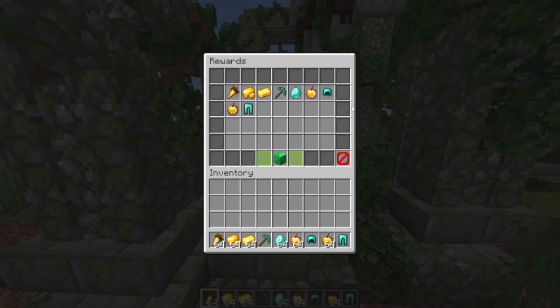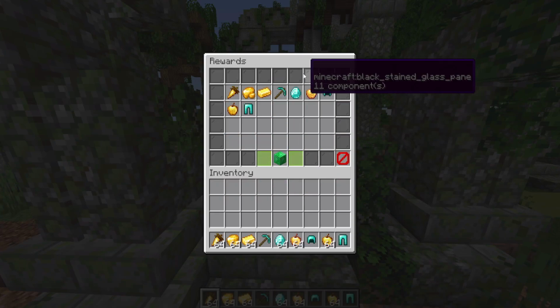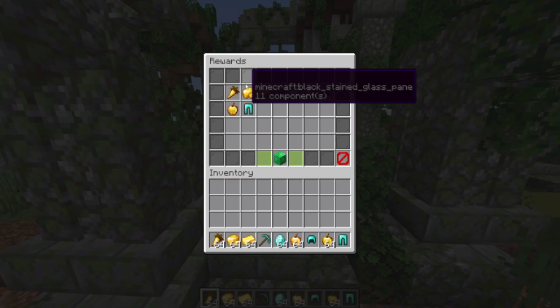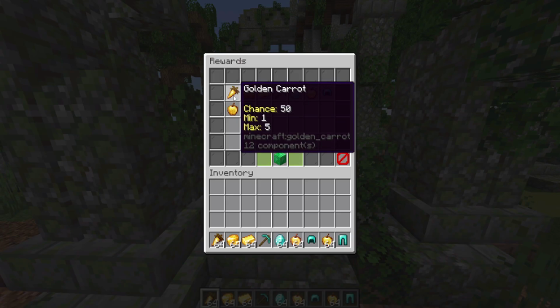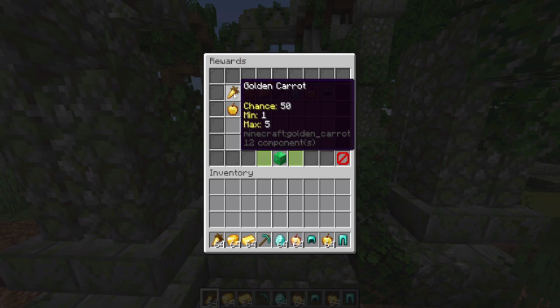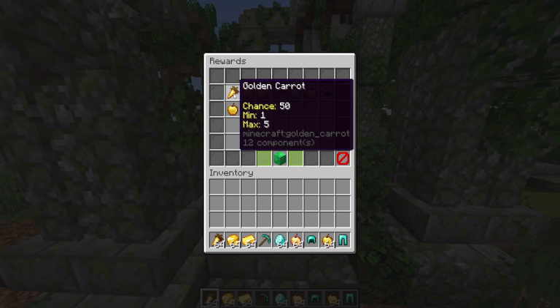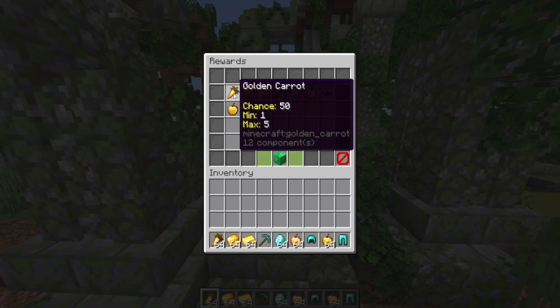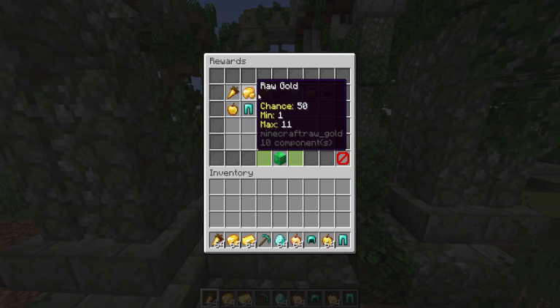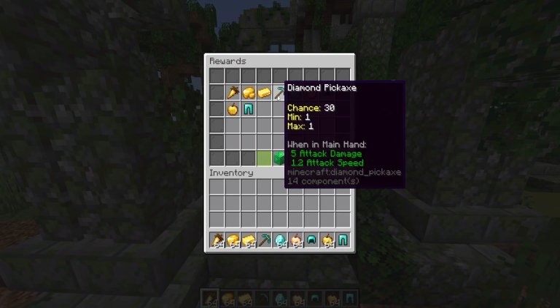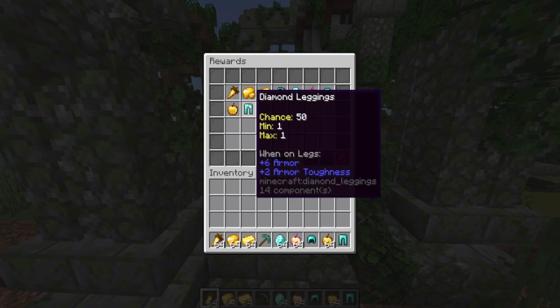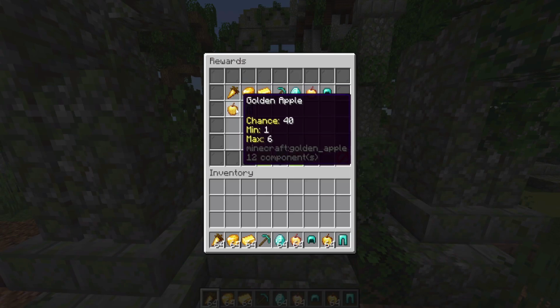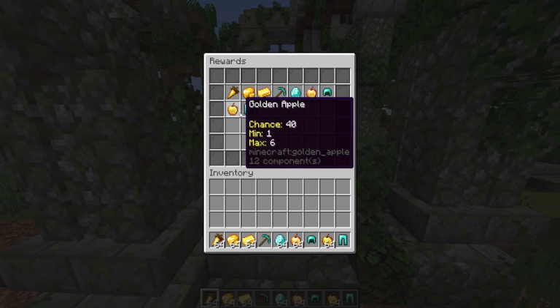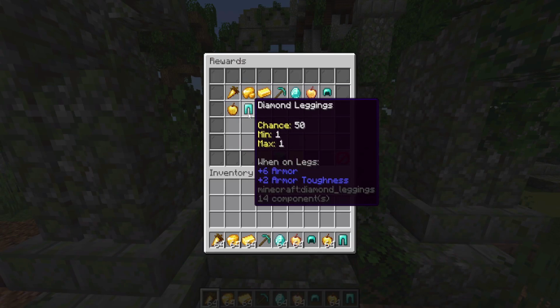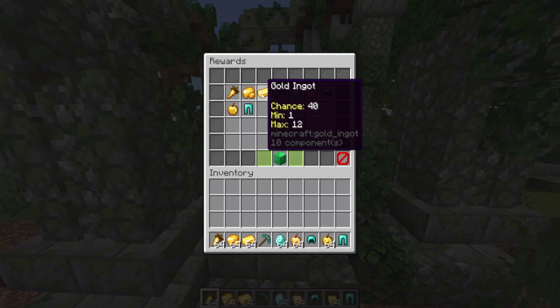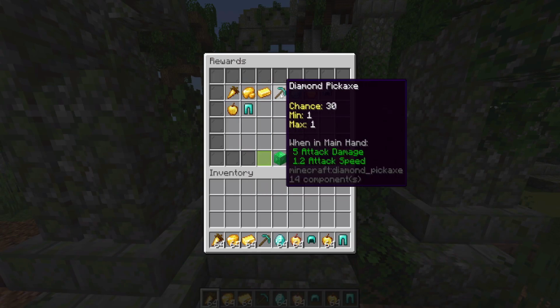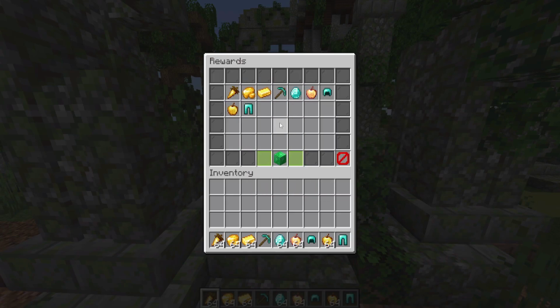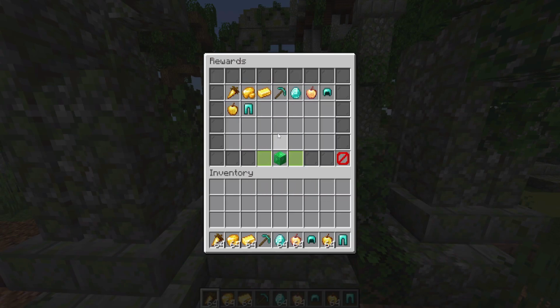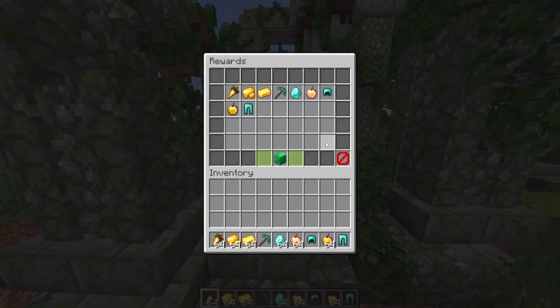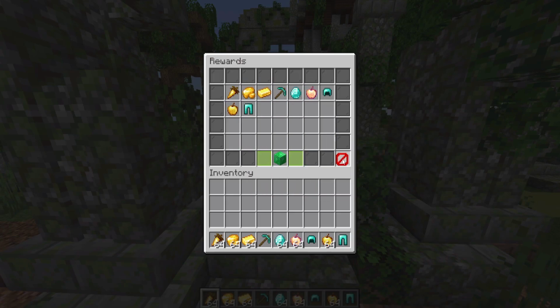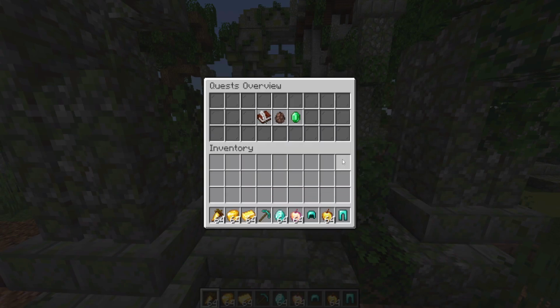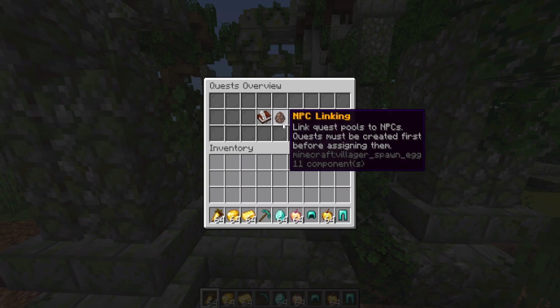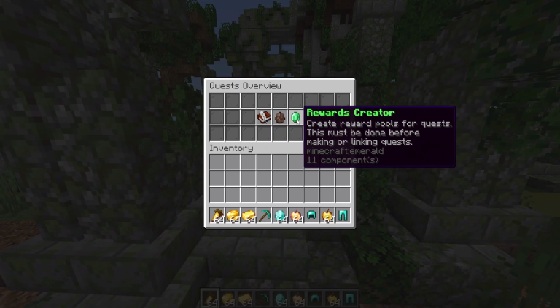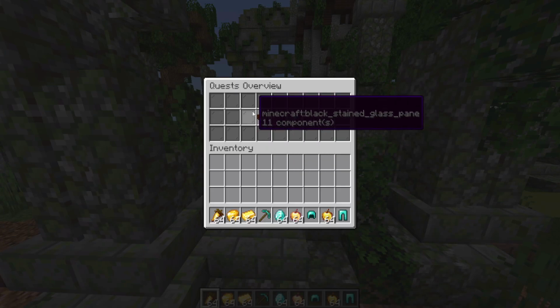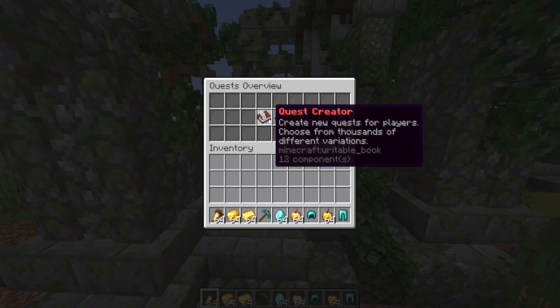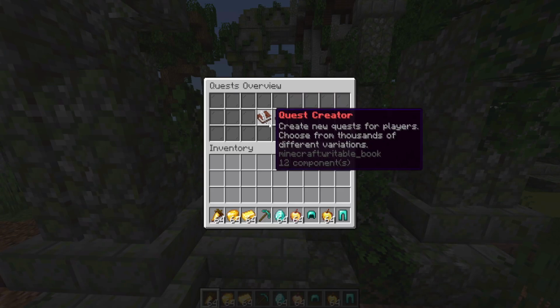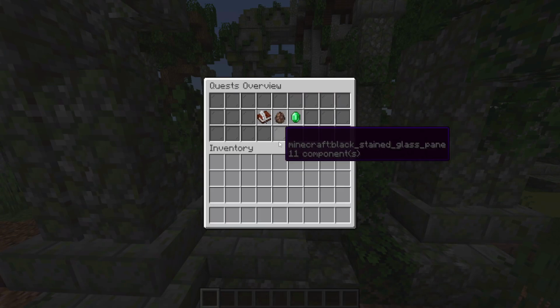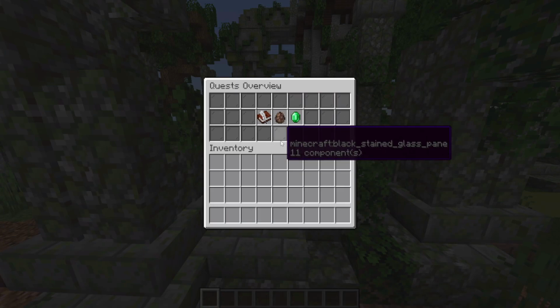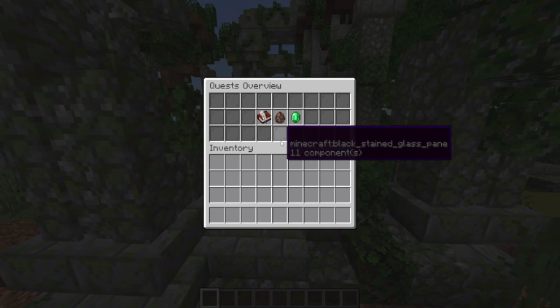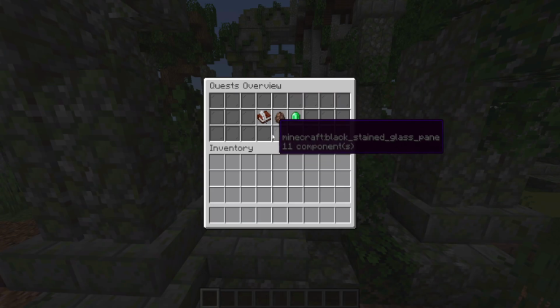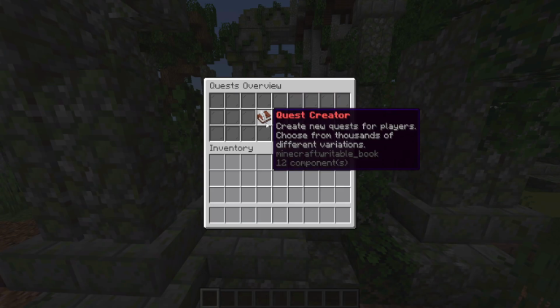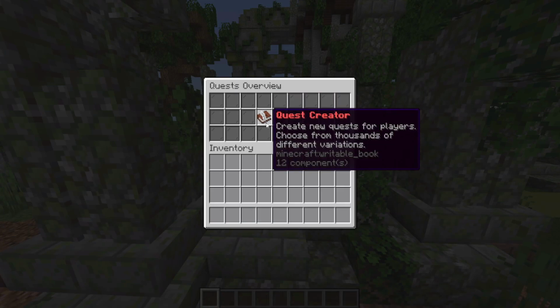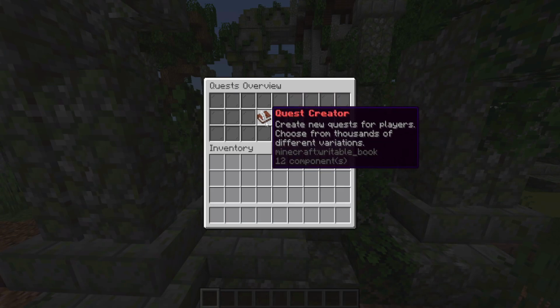Now that I have all the rewards in this GUI, which all have chances and the minimum and maximum amounts that you can get, this part of the section is done. So you can head back to the main GUI and from here we can start making the actual quests.